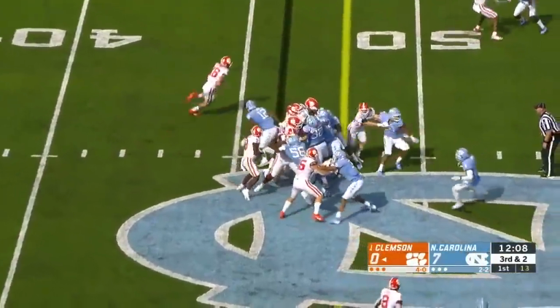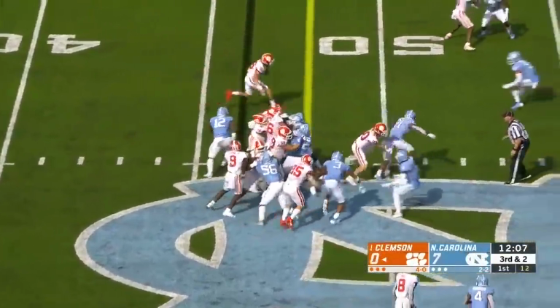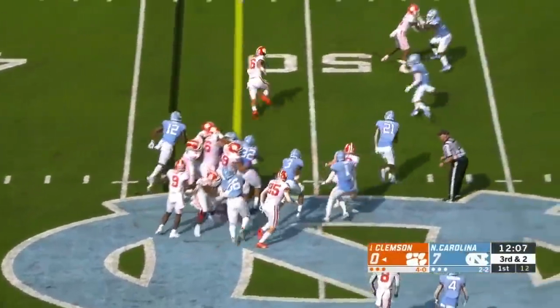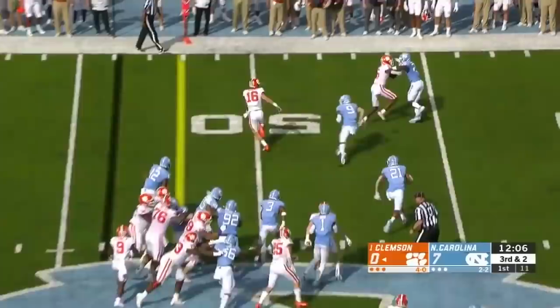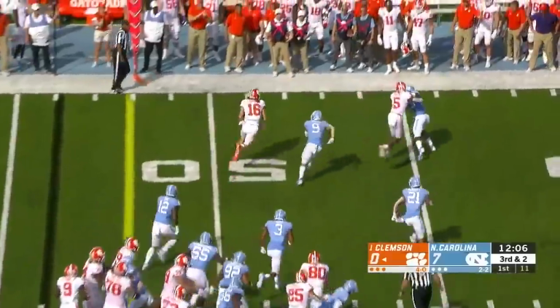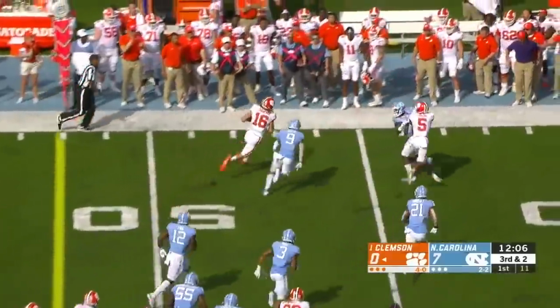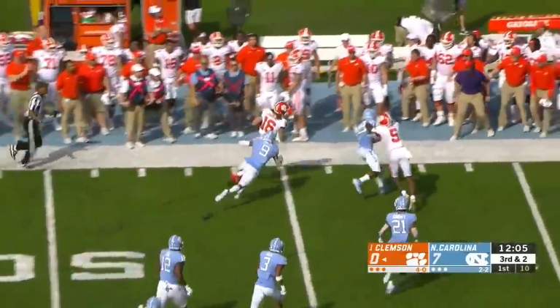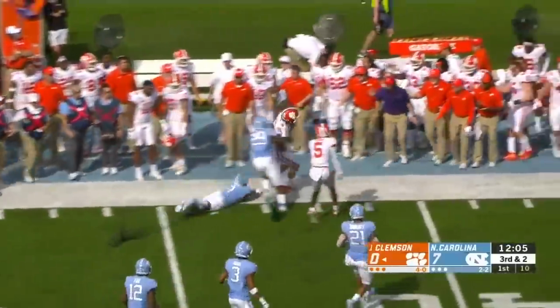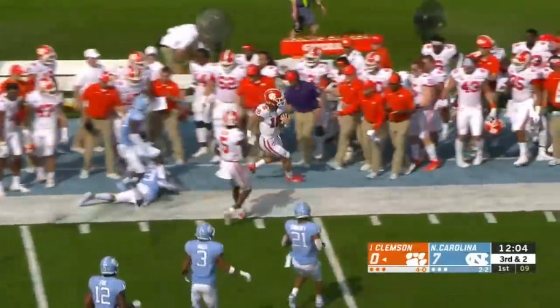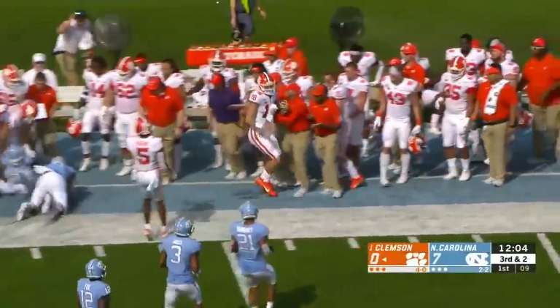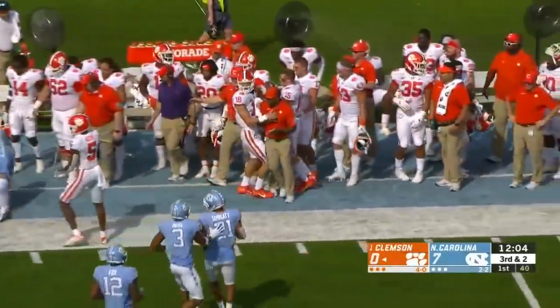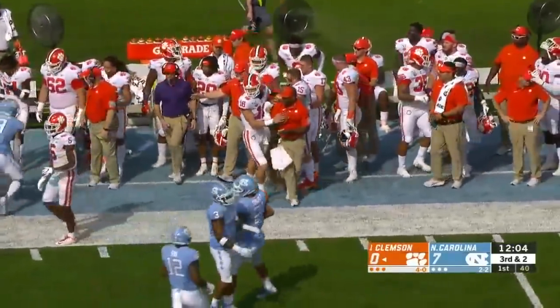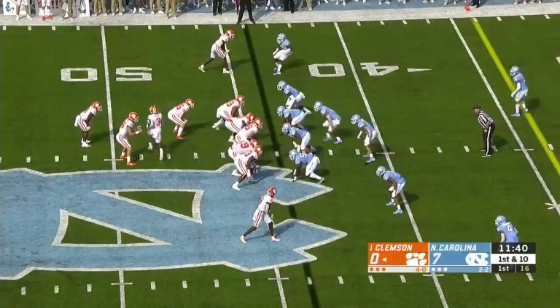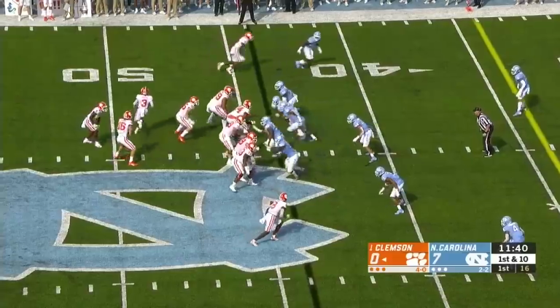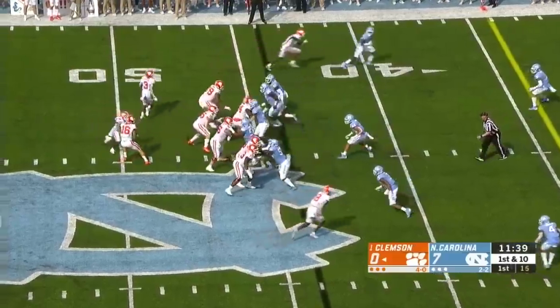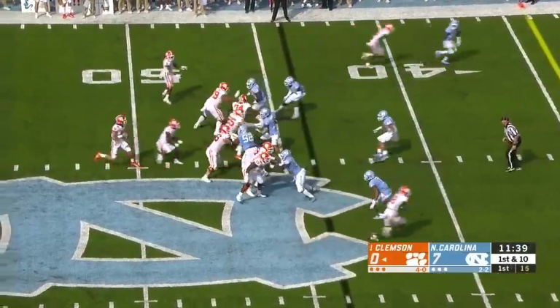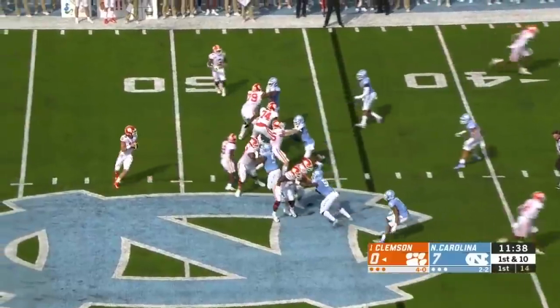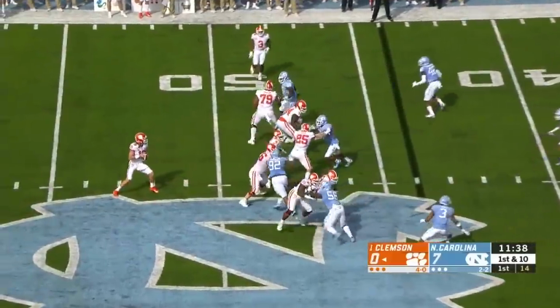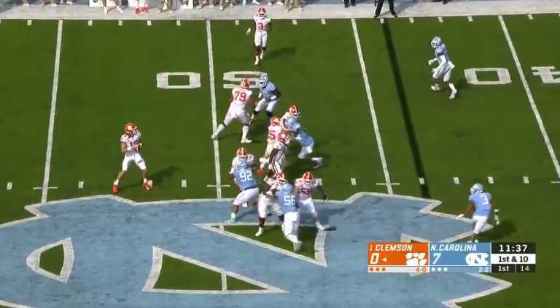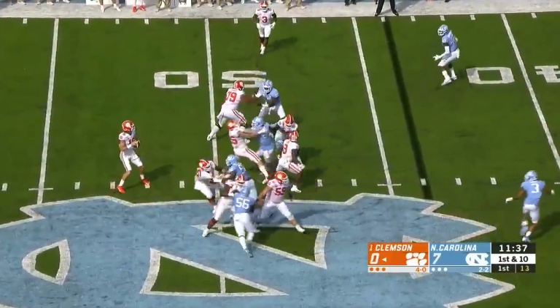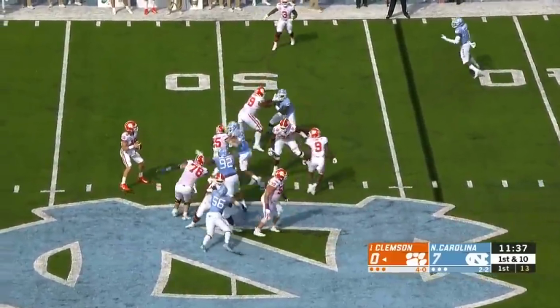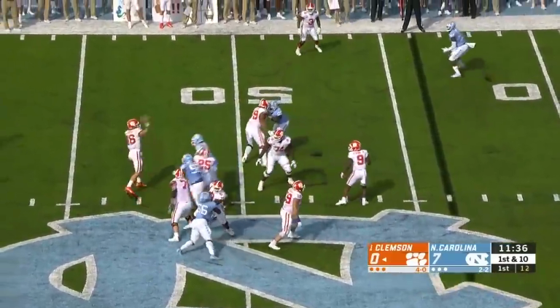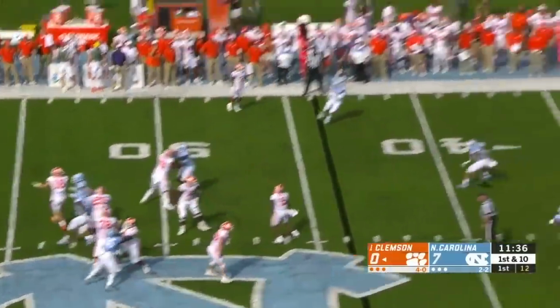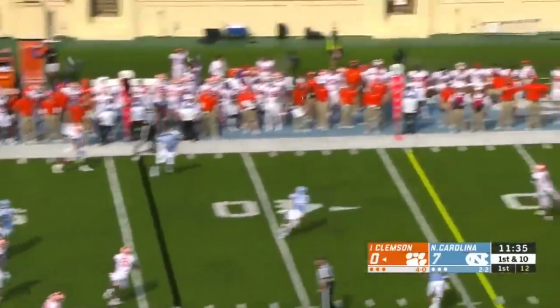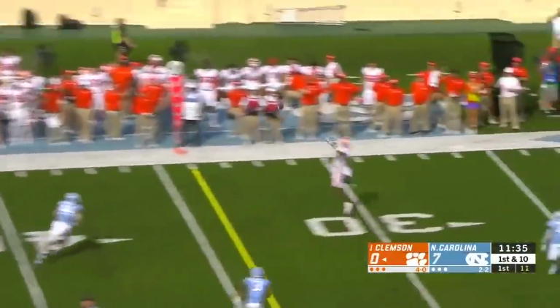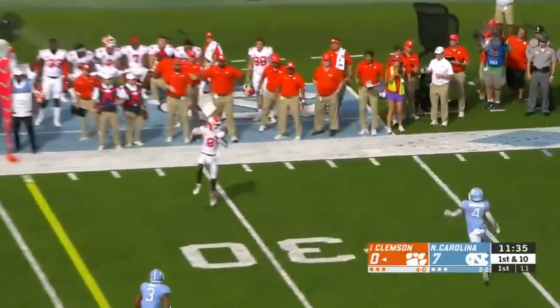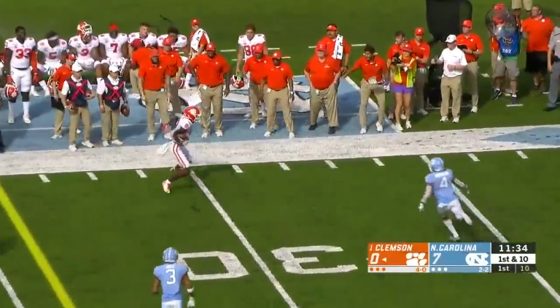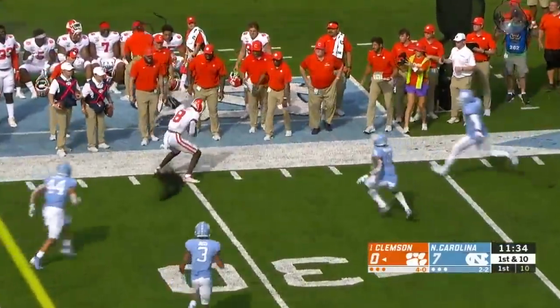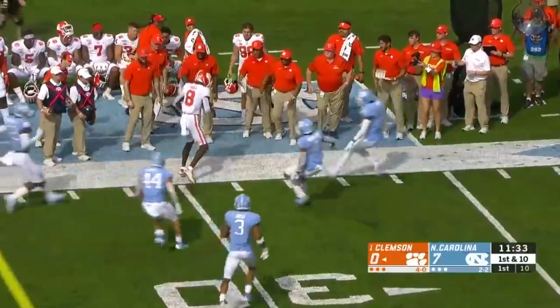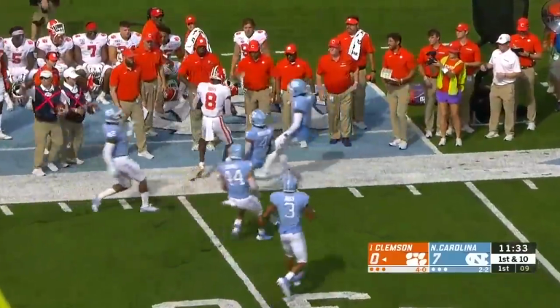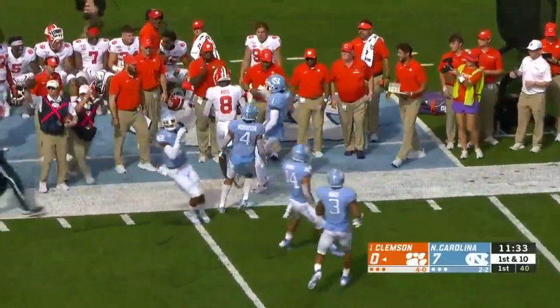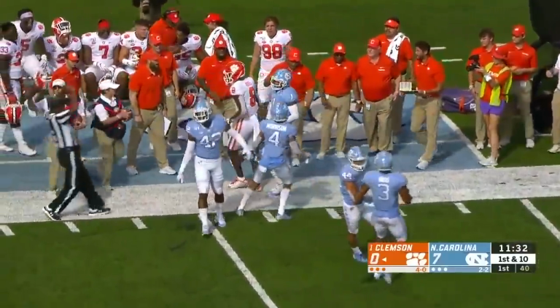We talked about his athletic ability — you see him using his feet to pick up the first down. Lawrence back to throw, looking deep. Receiver comes free, and a beautiful catch made by Ross.